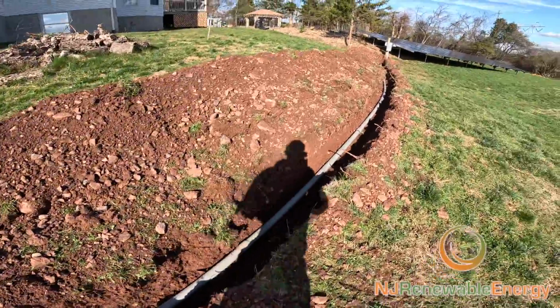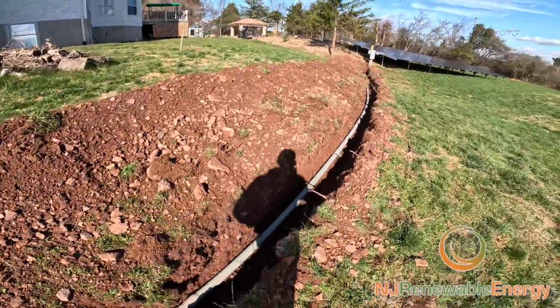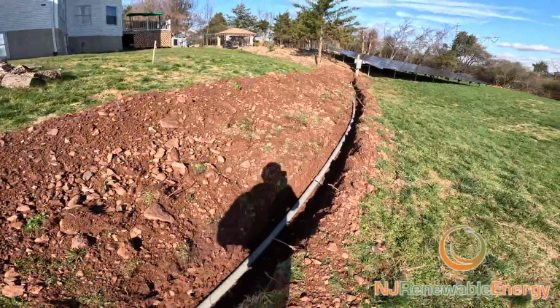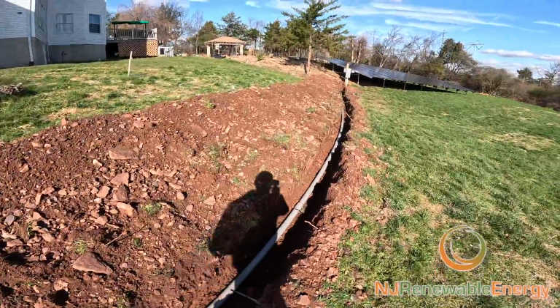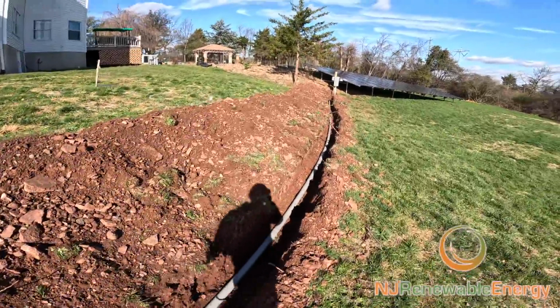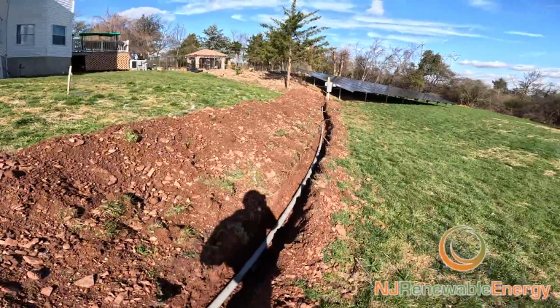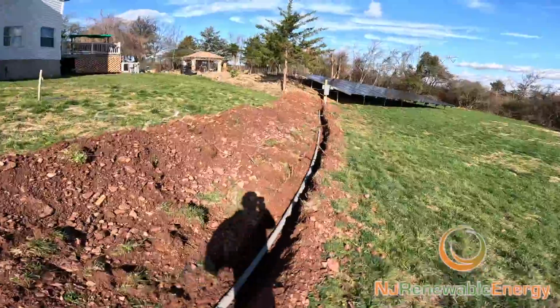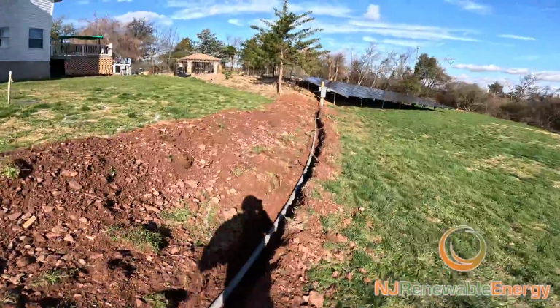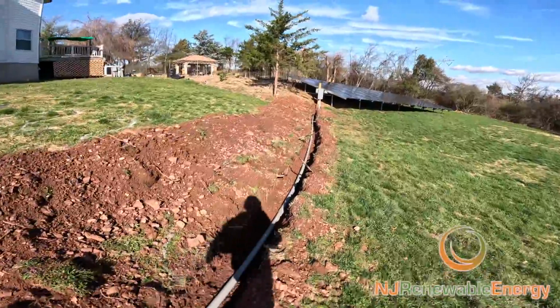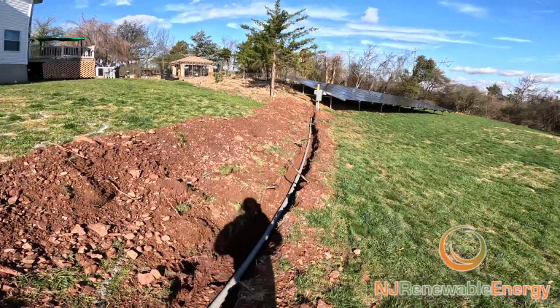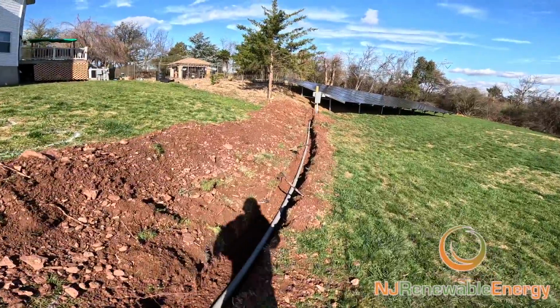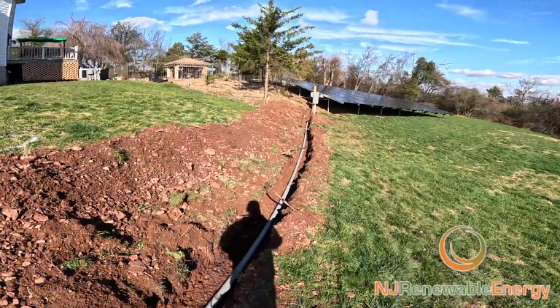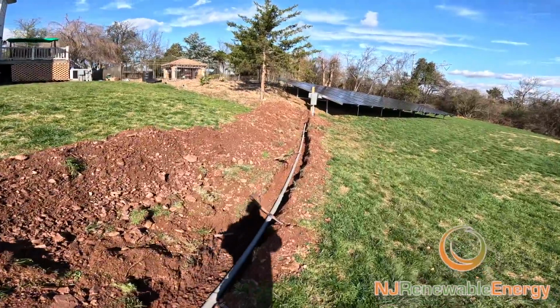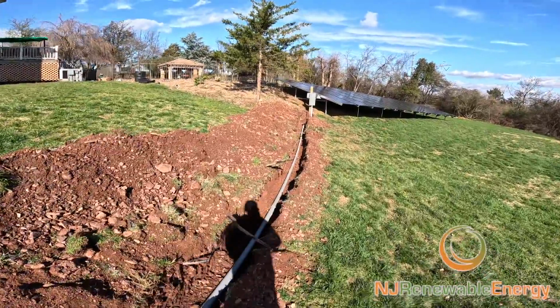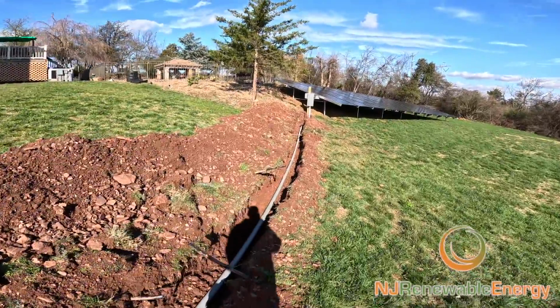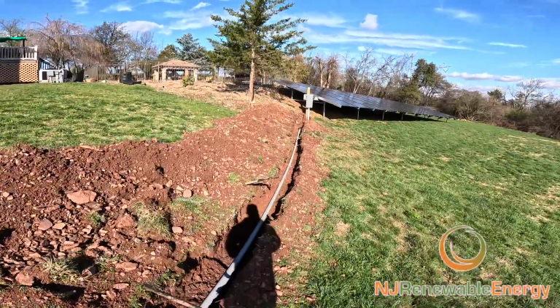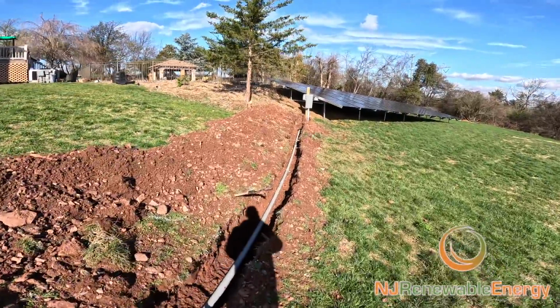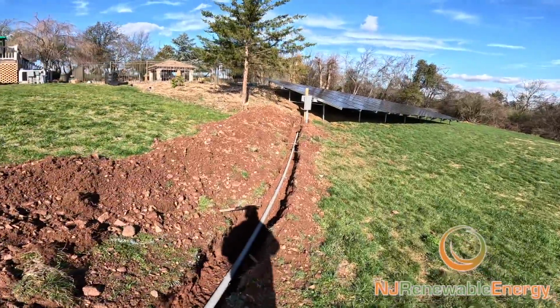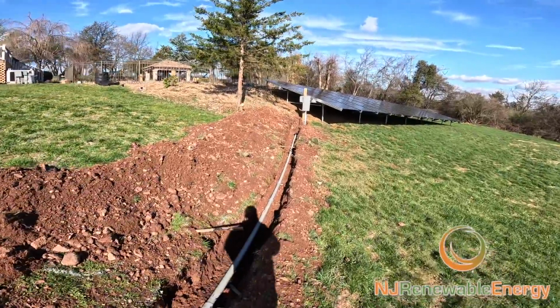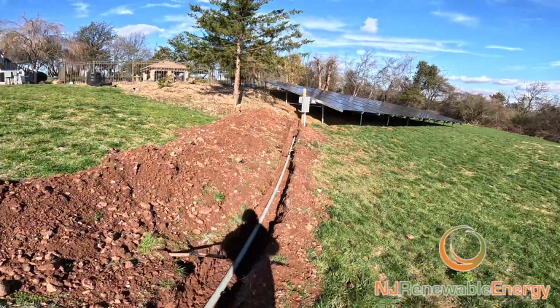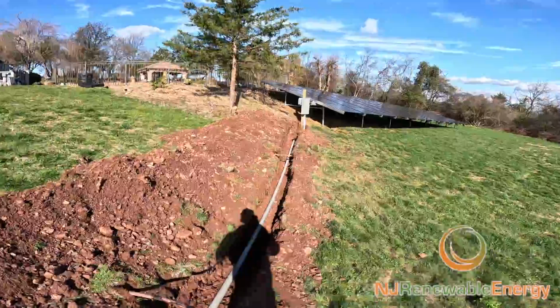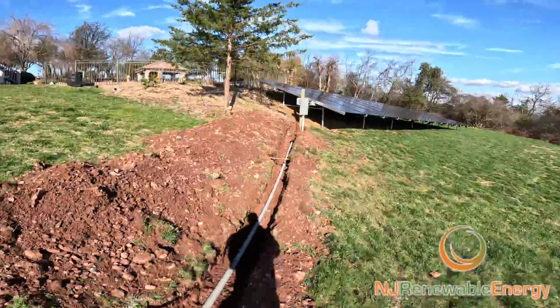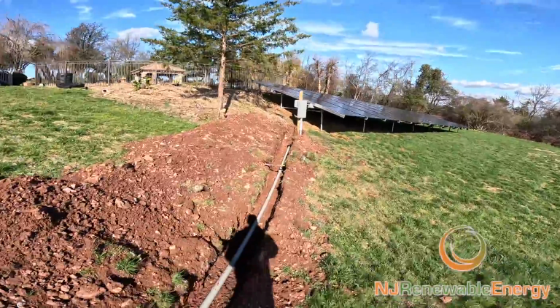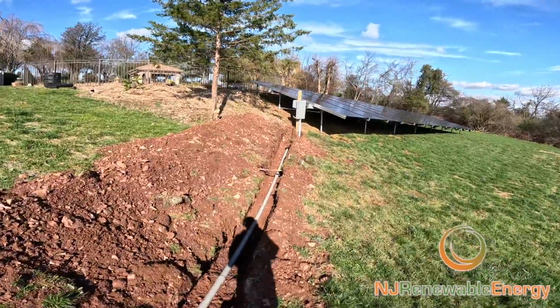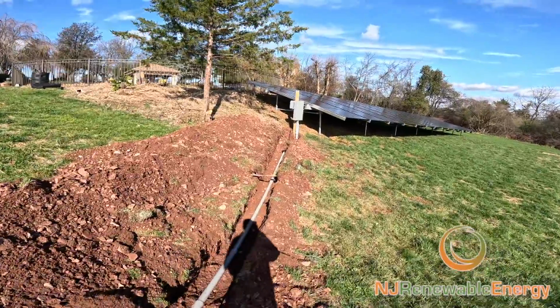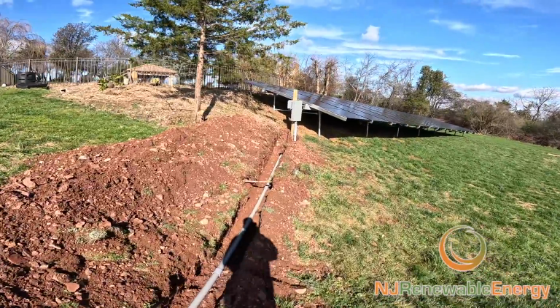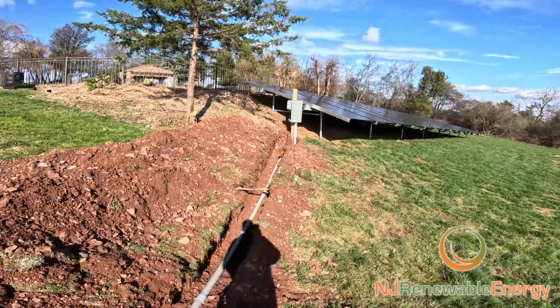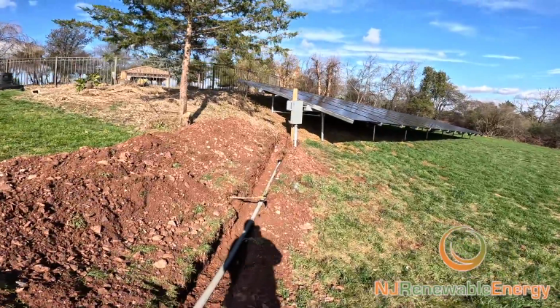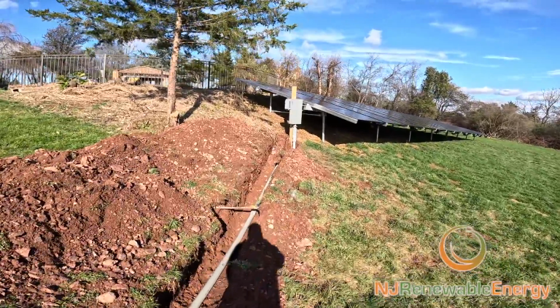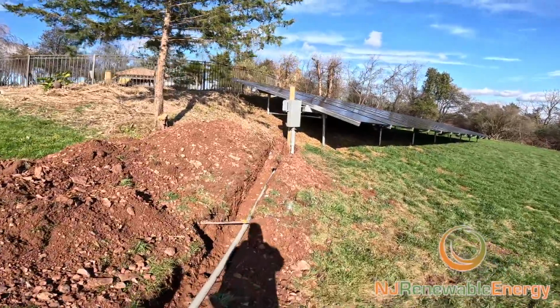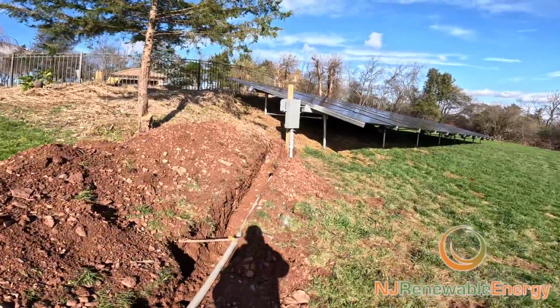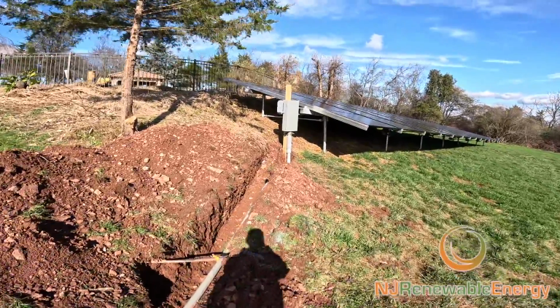Here we are all the way down to the array. That's essentially what happens when we do a trench for a ground mount solar array.